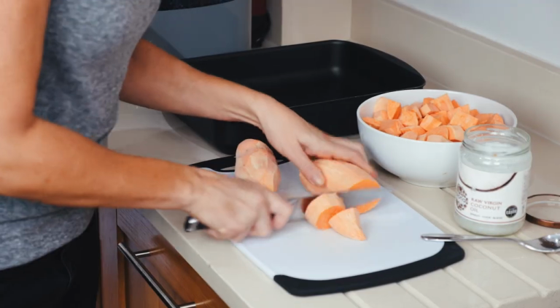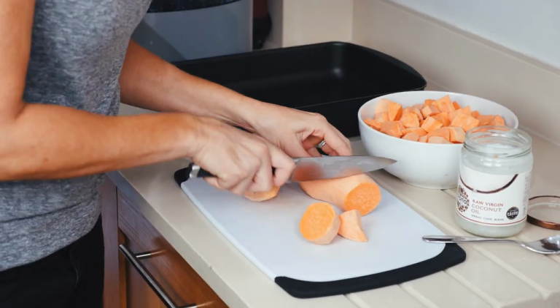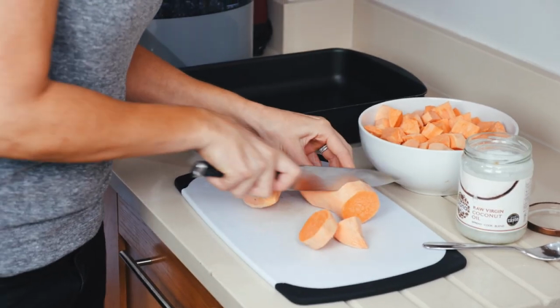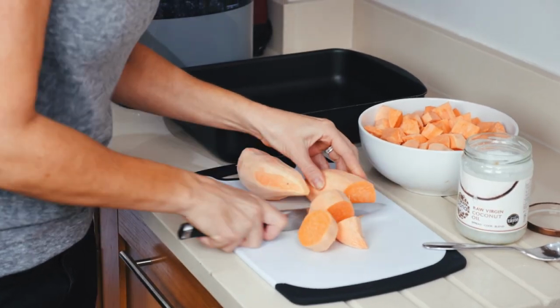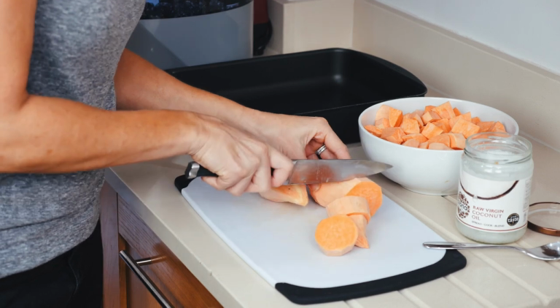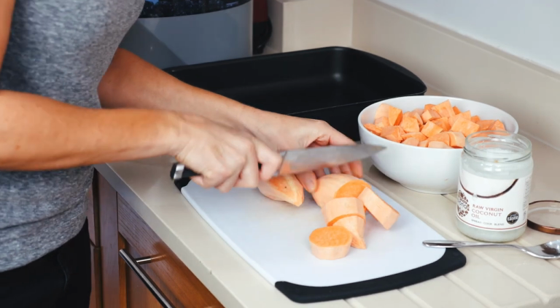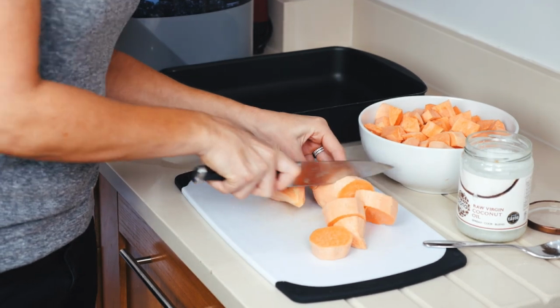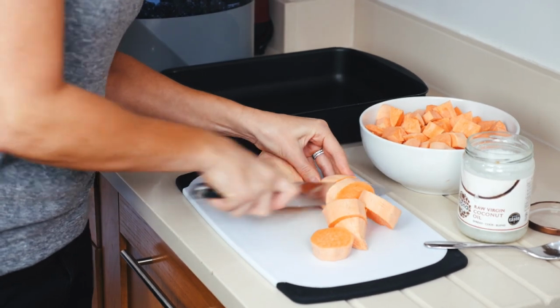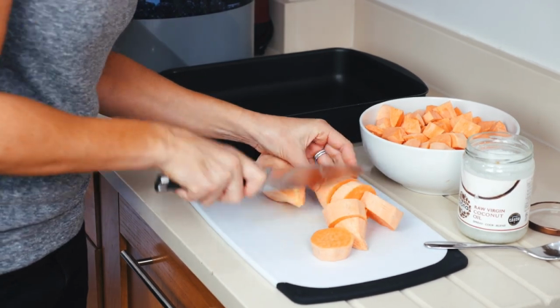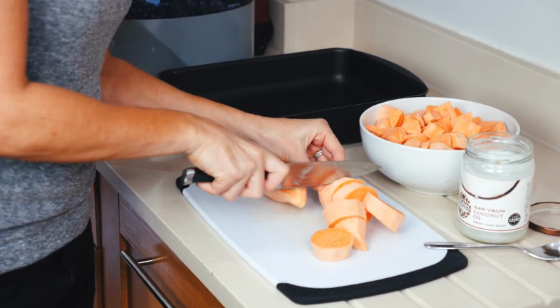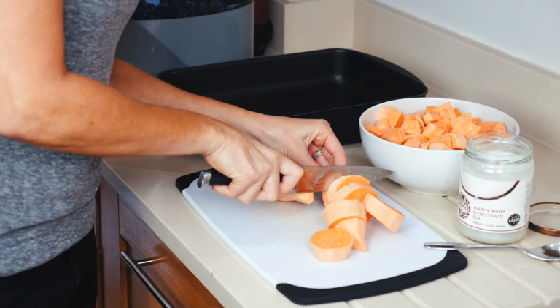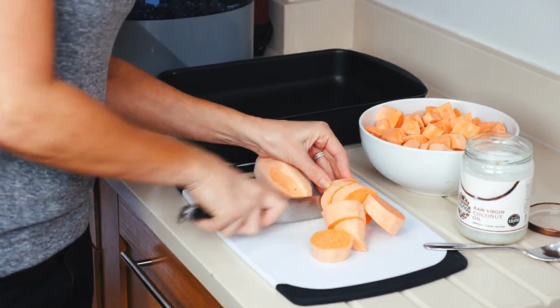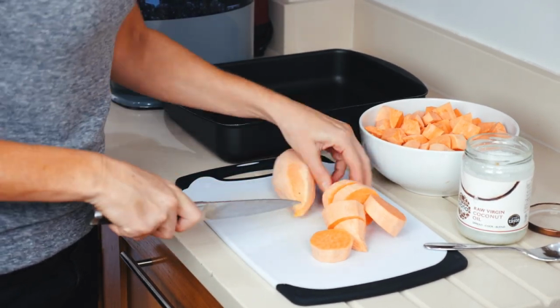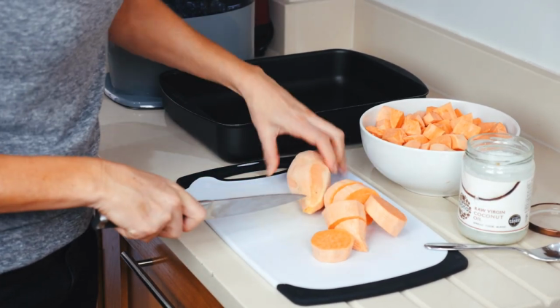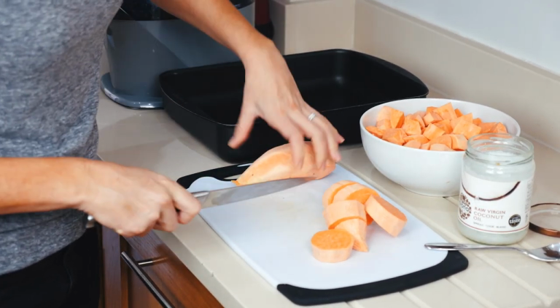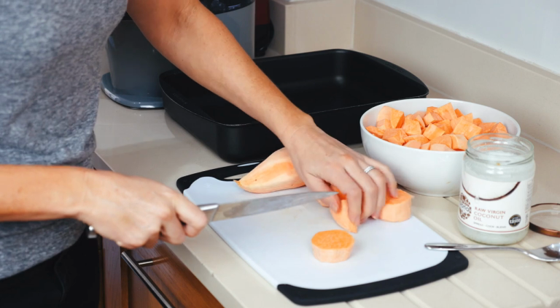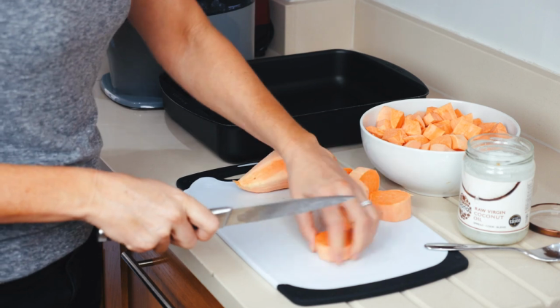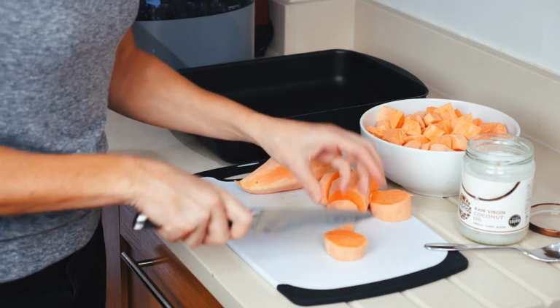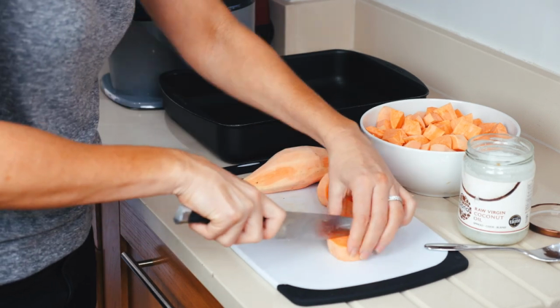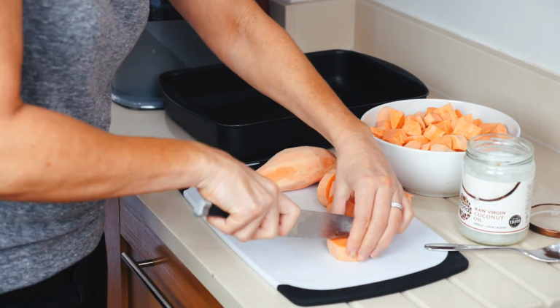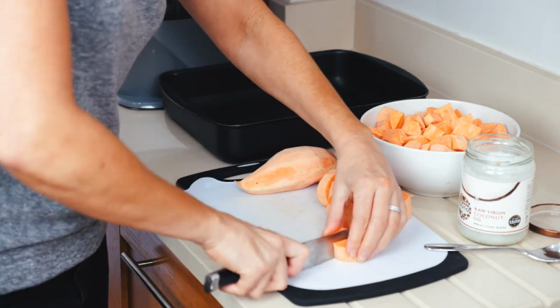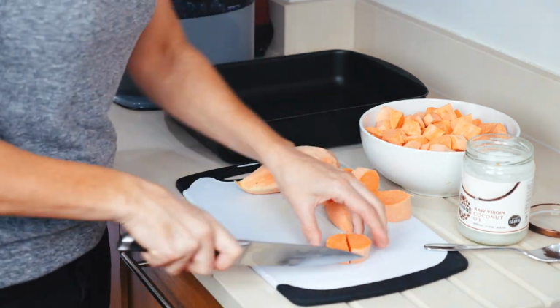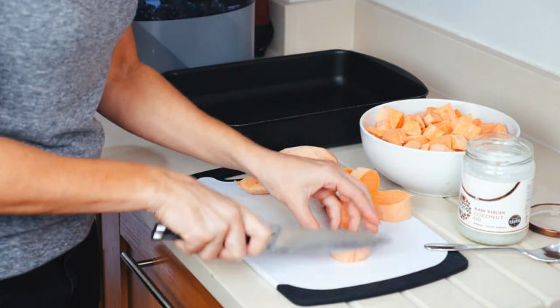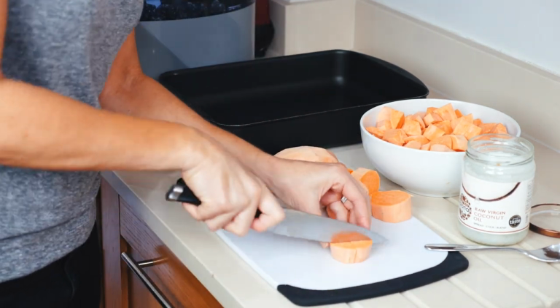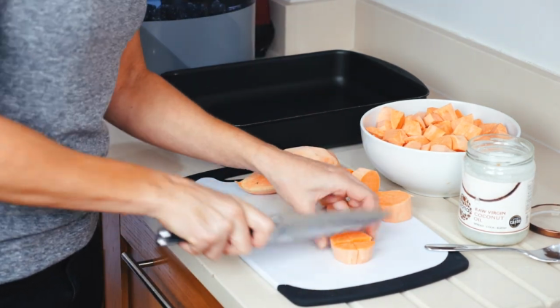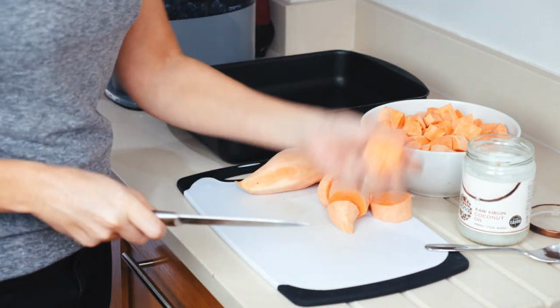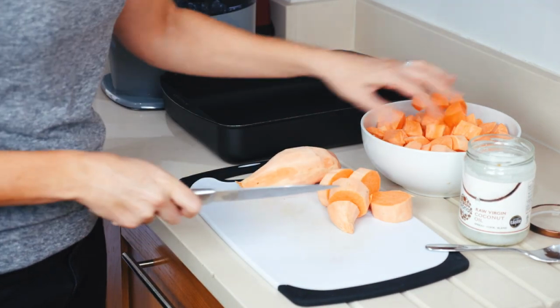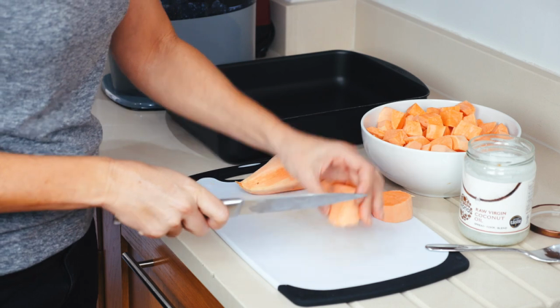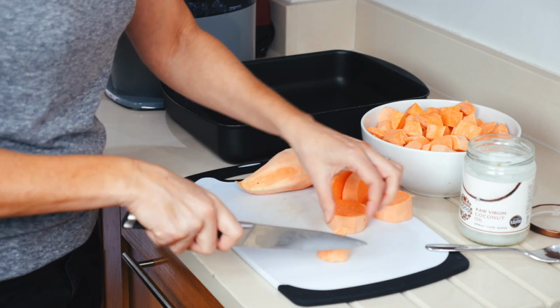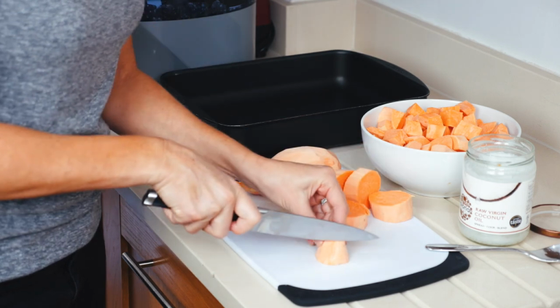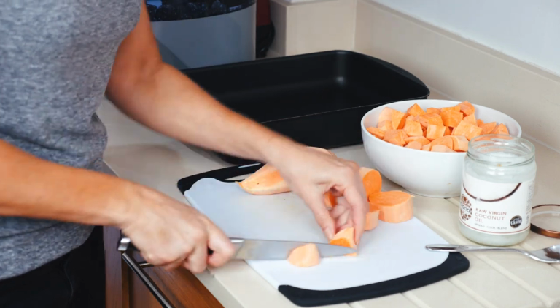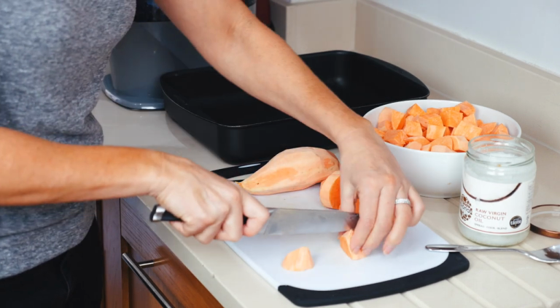You can see the thickness. You want to try to keep them about the same thickness, because you don't want some to cook quicker than others. So the small one just in quarters, that one in thirds.